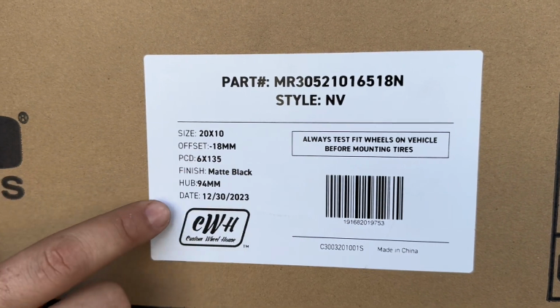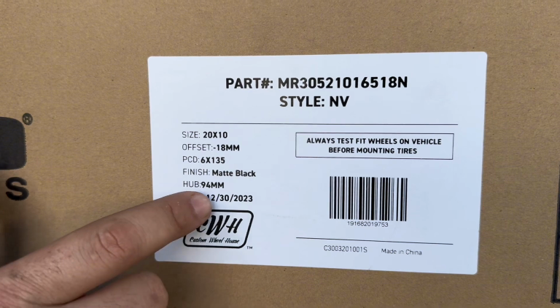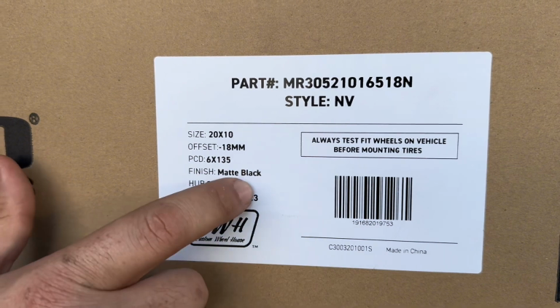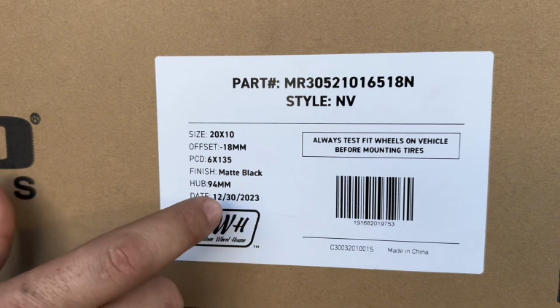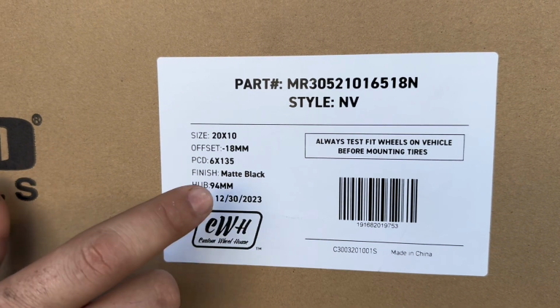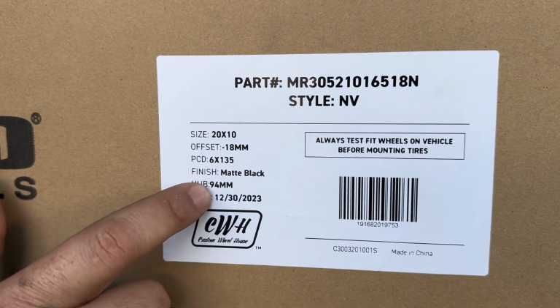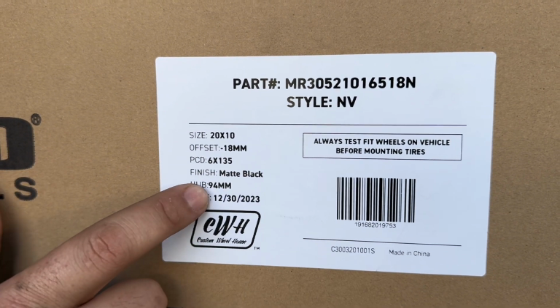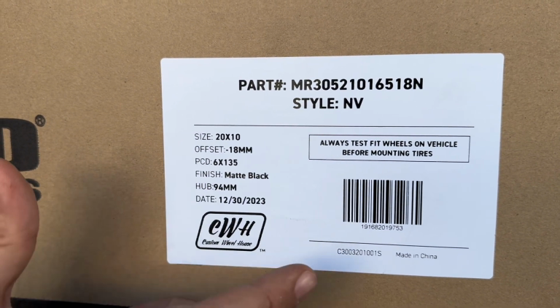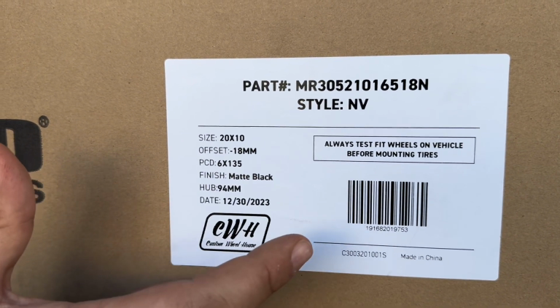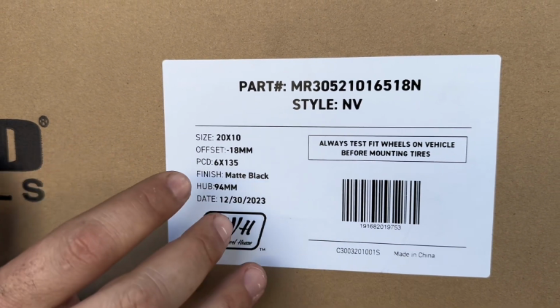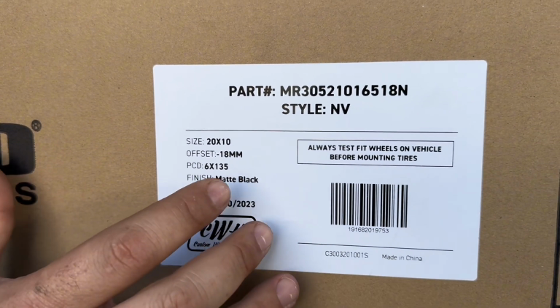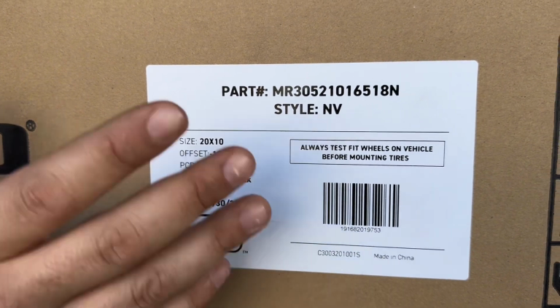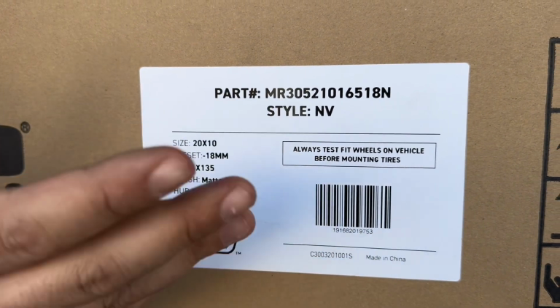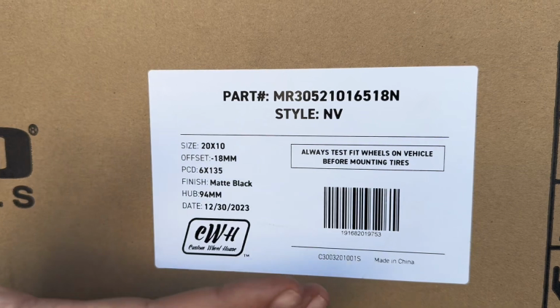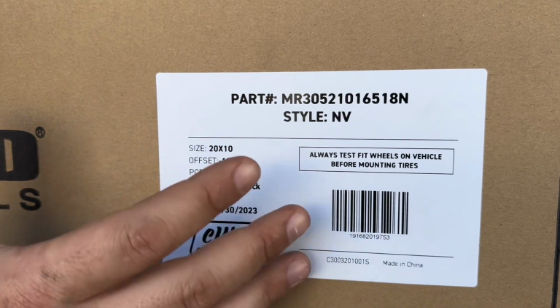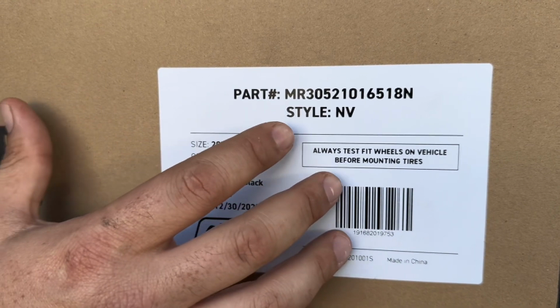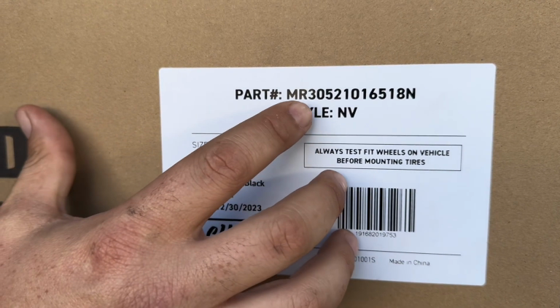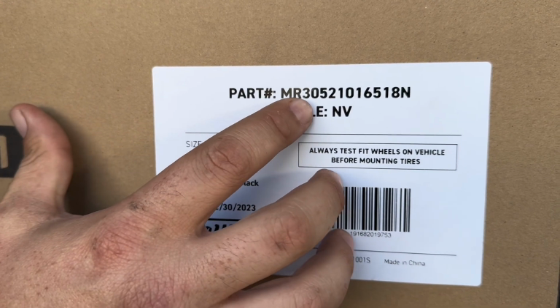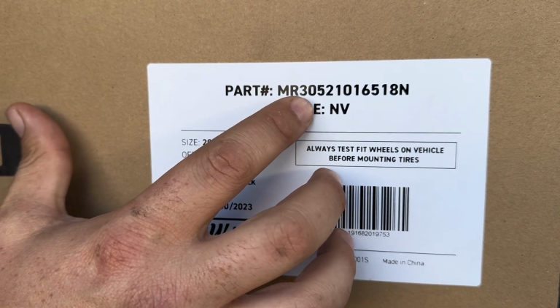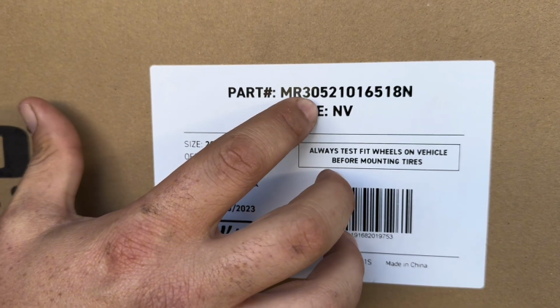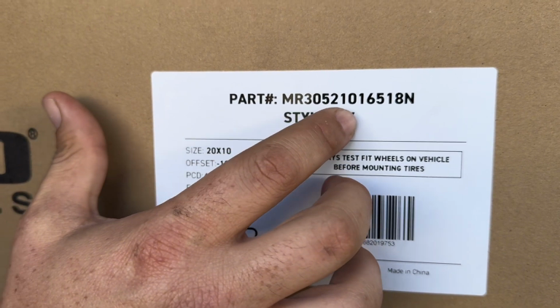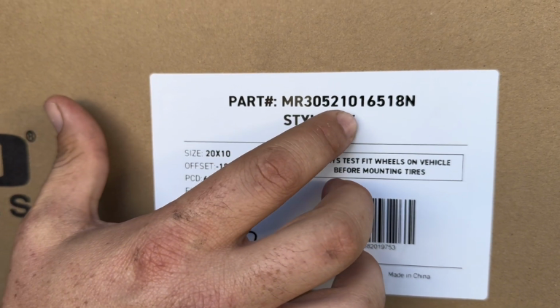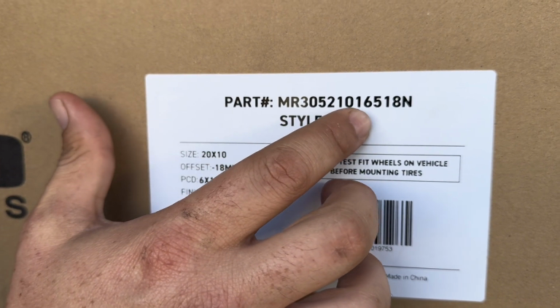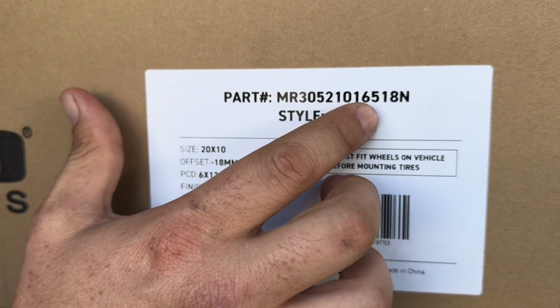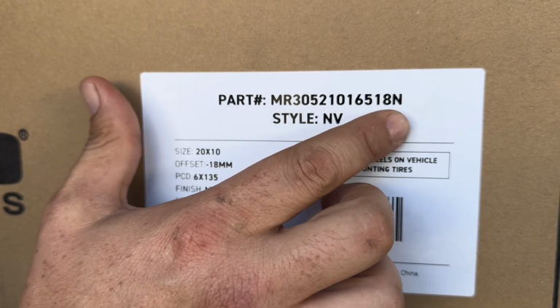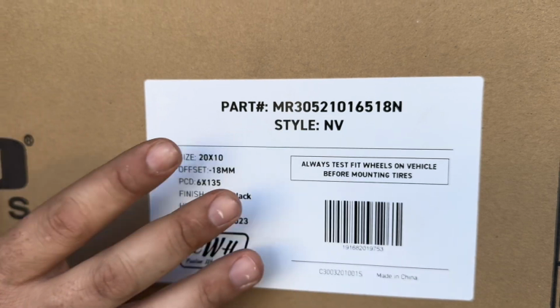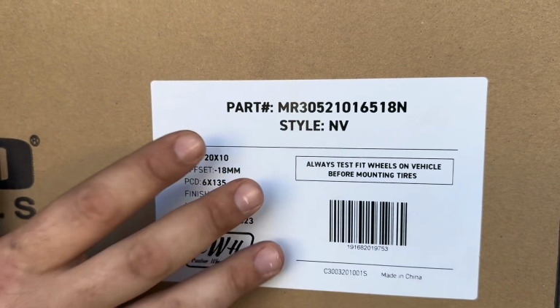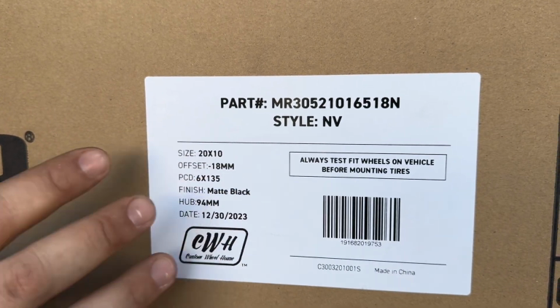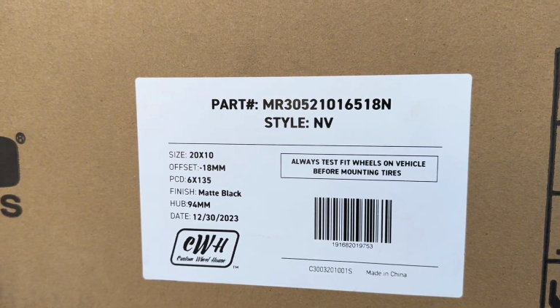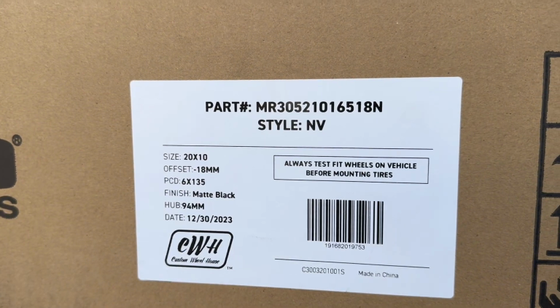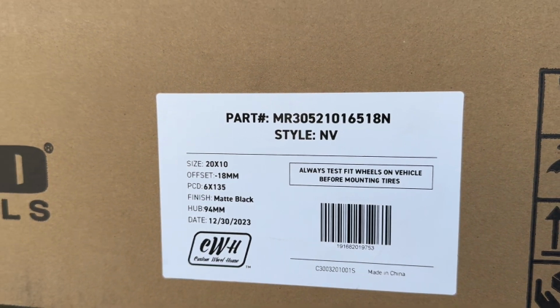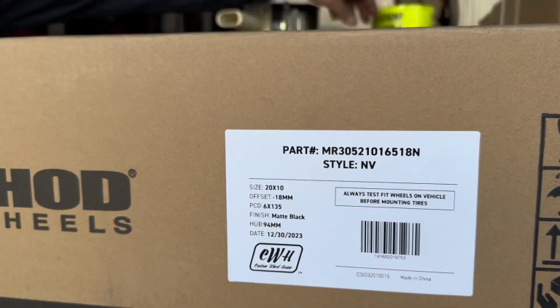It's in matte black with a 94 centerbore. When you shop on our website, make sure to search MR 305 210 165 18 and it'll take you straight to this wheel.